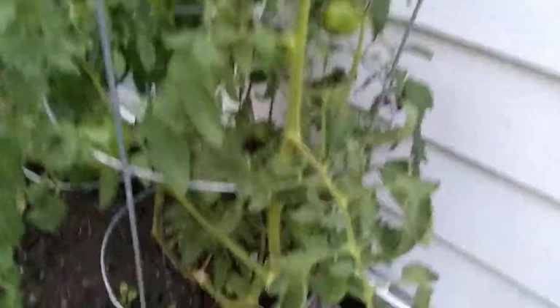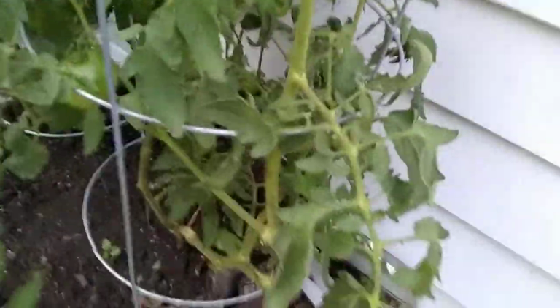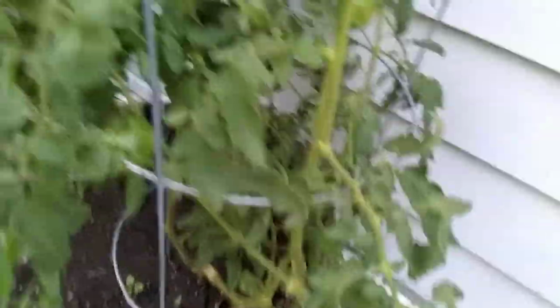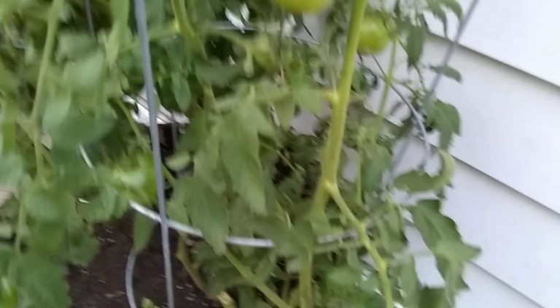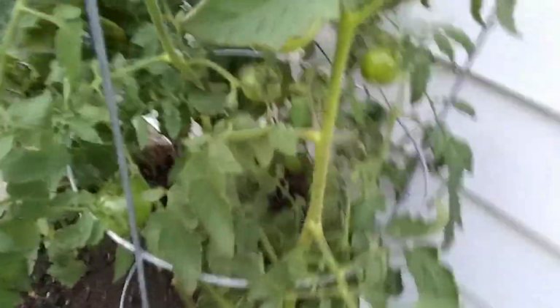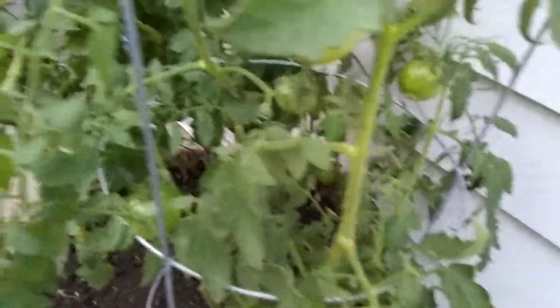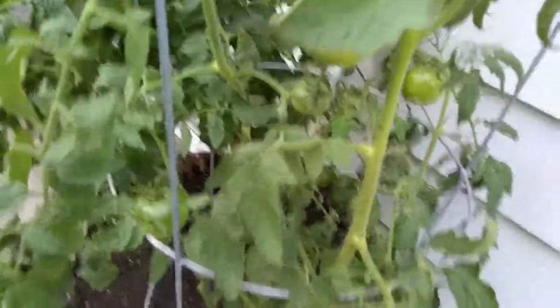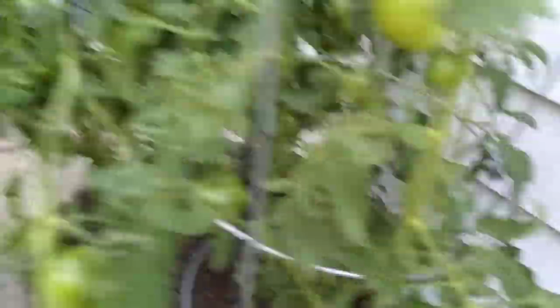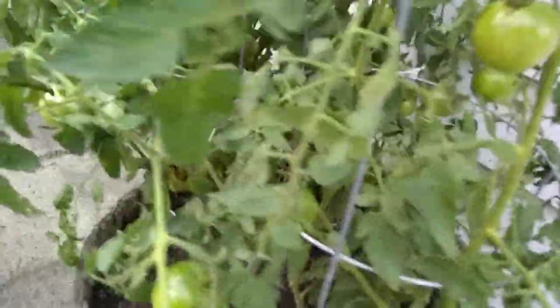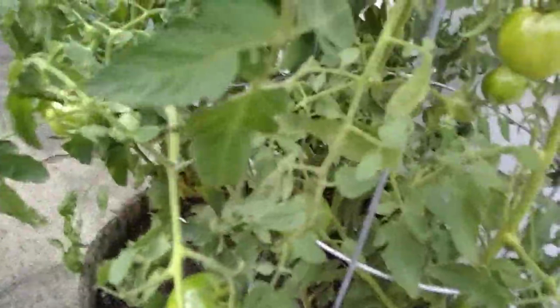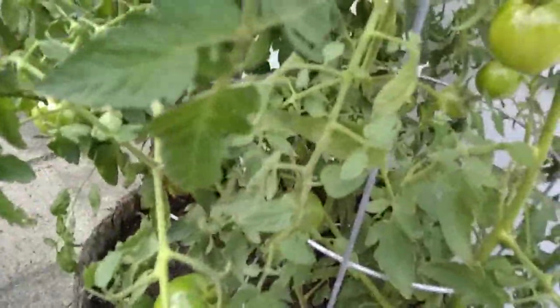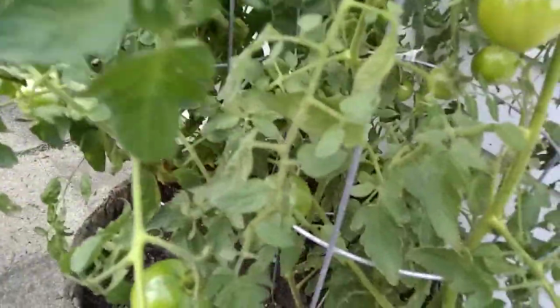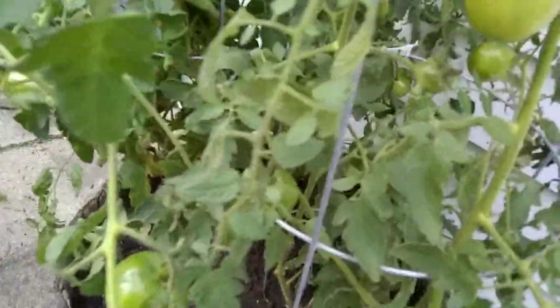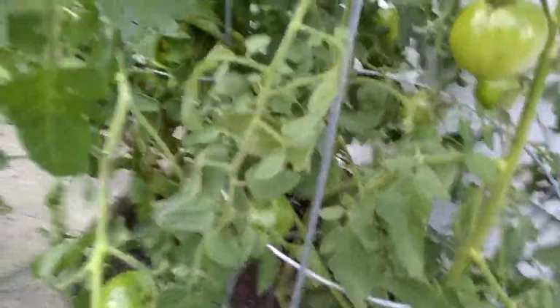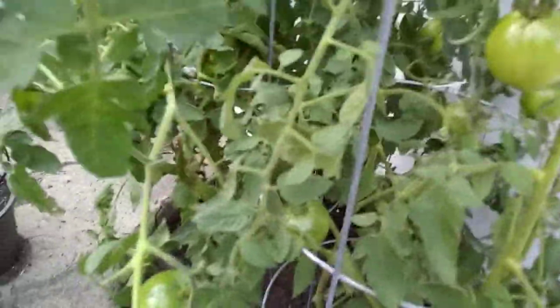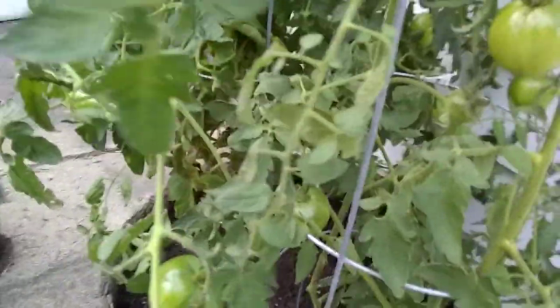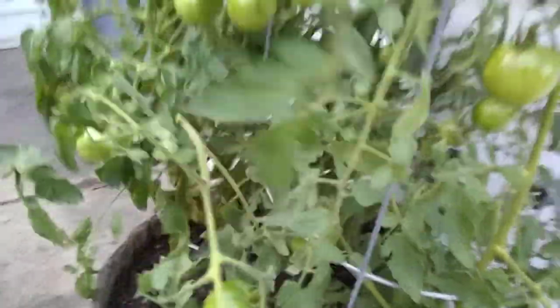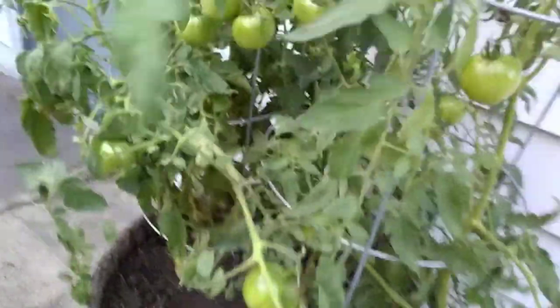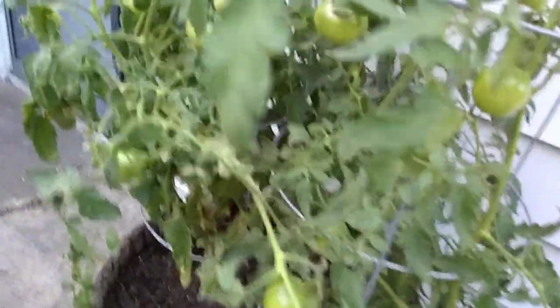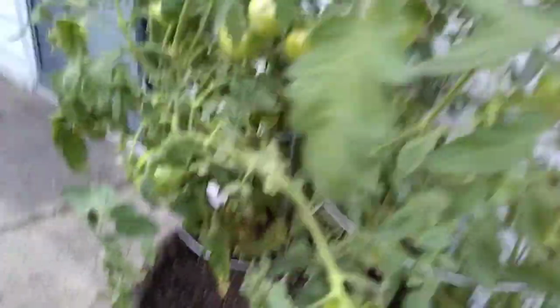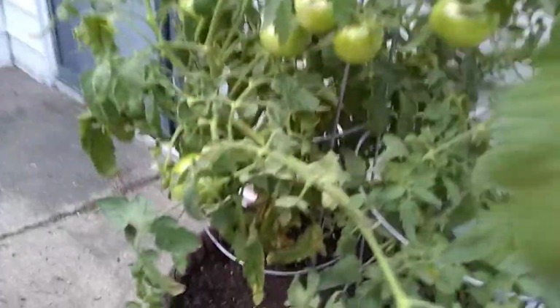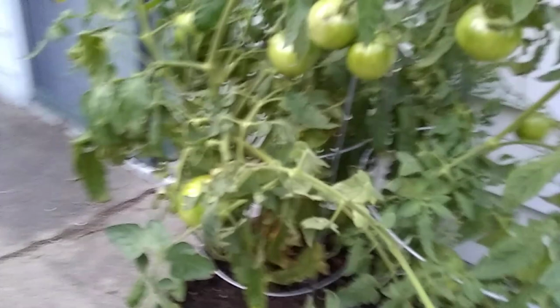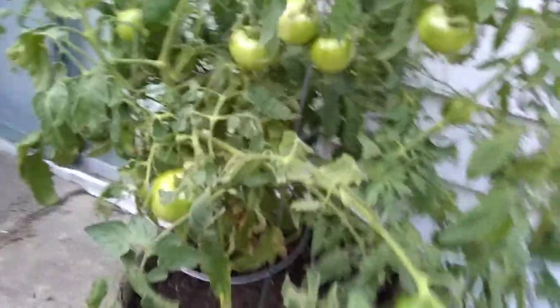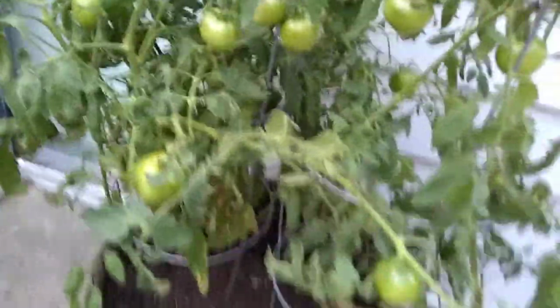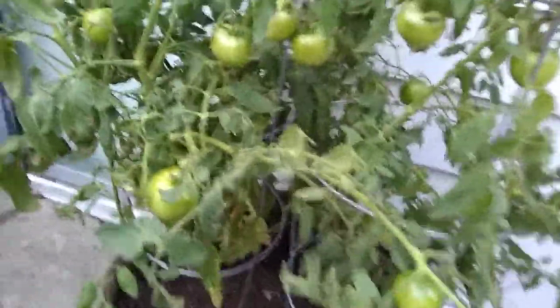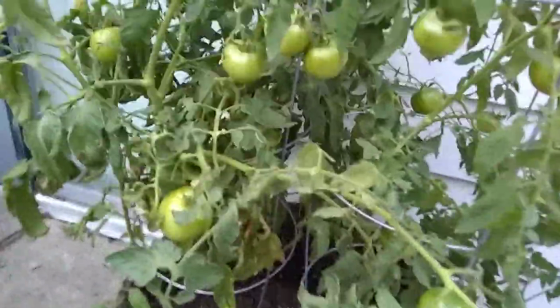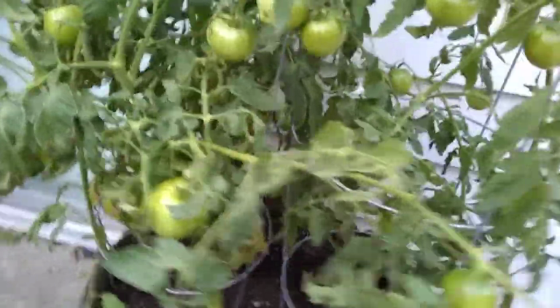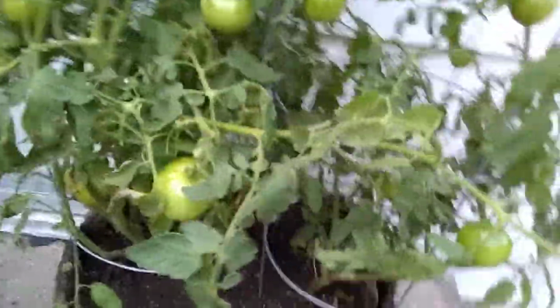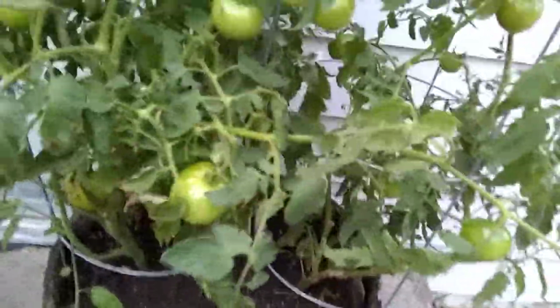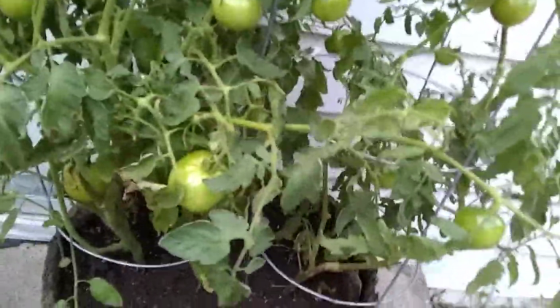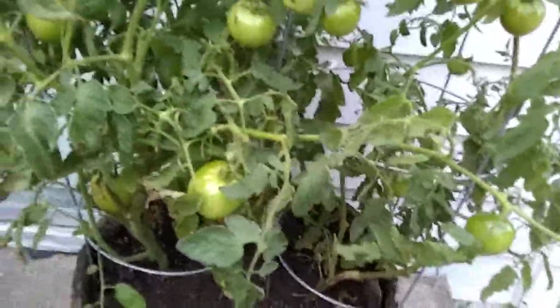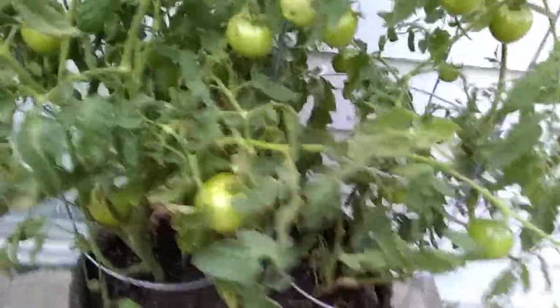Some of the plants, the limbs are getting so heavy that they're starting to break. I should have tied them off. I'm too late now — some of the limbs are snapping on me.